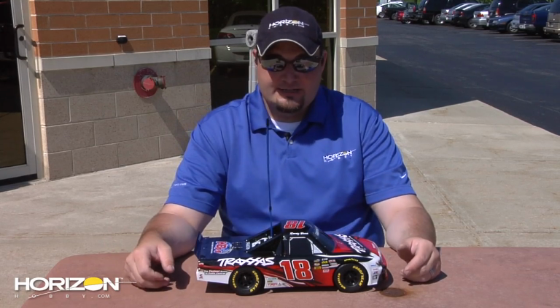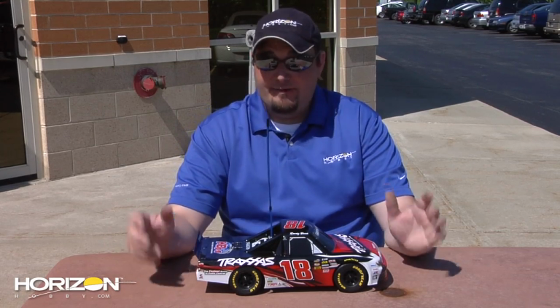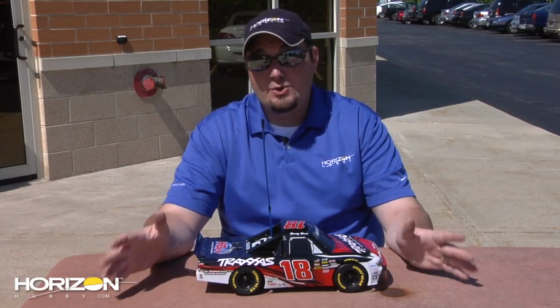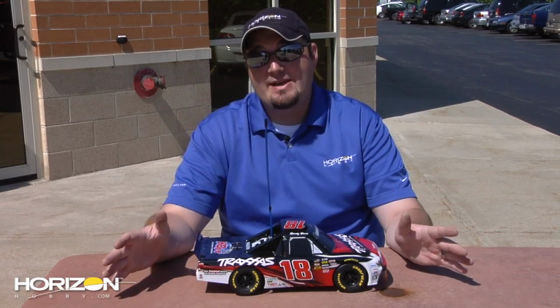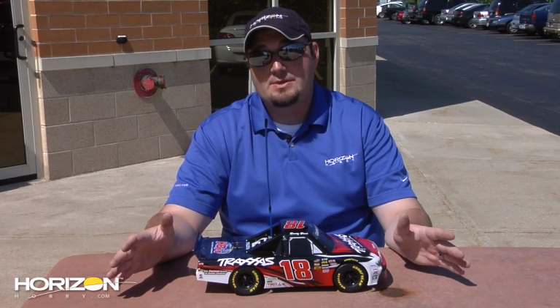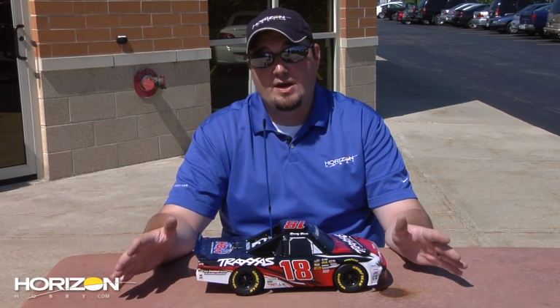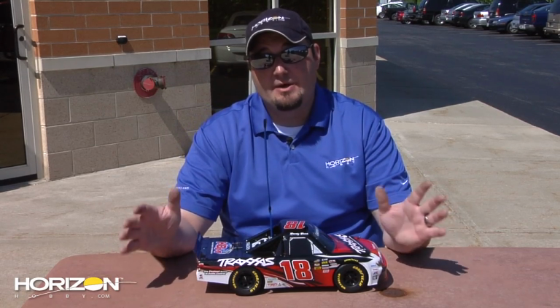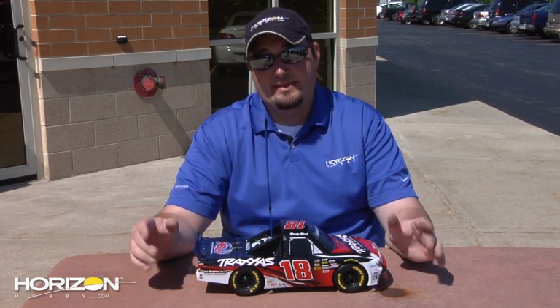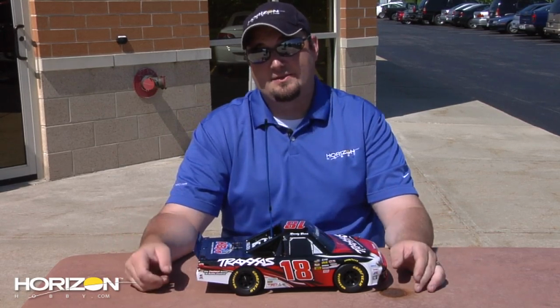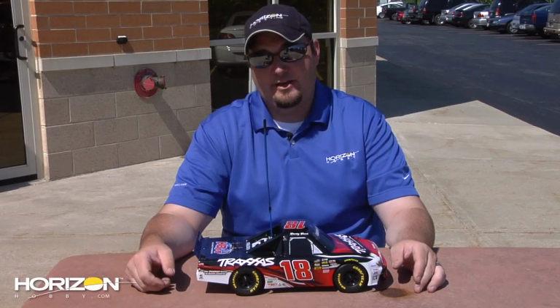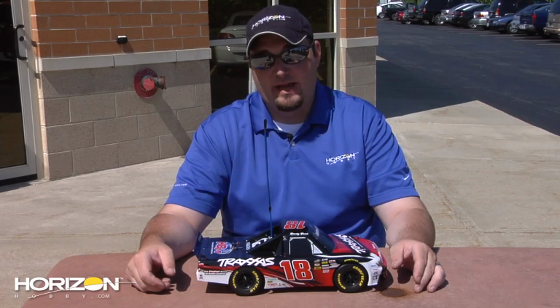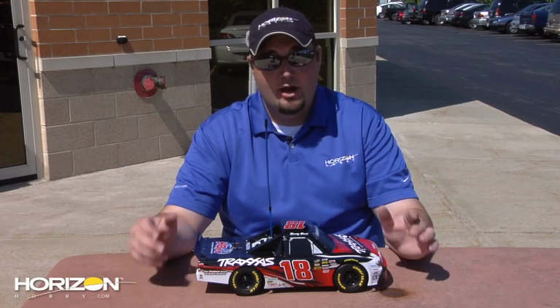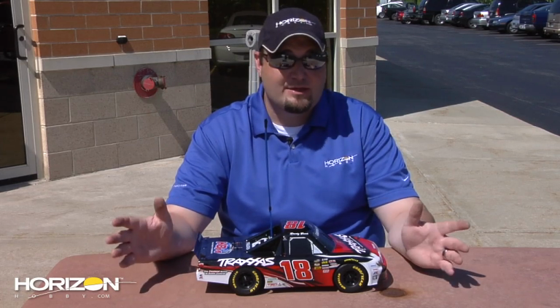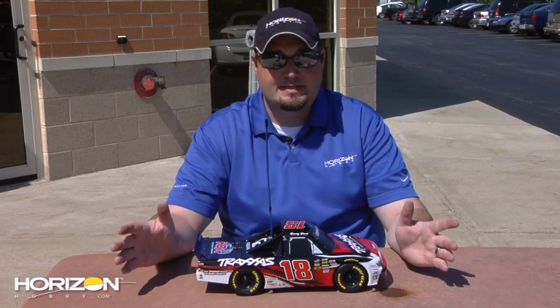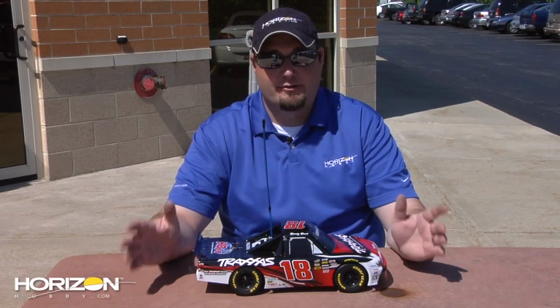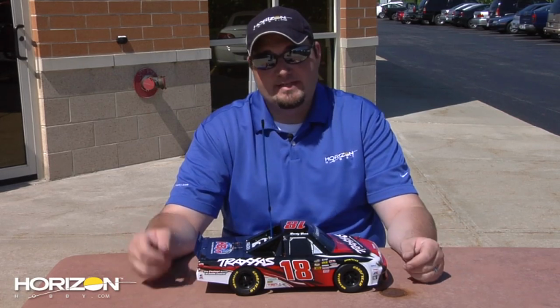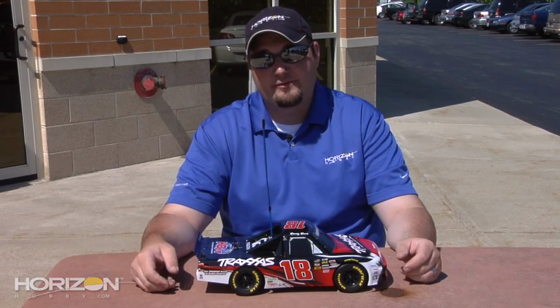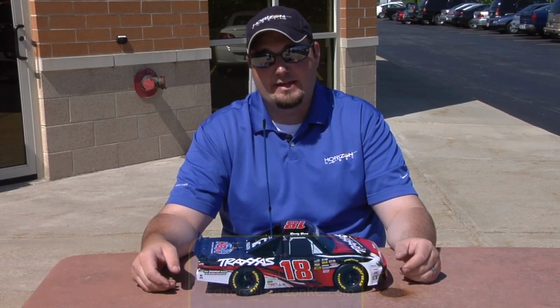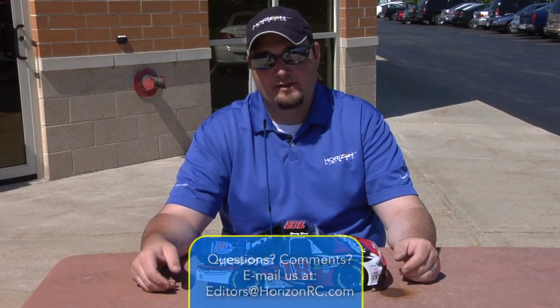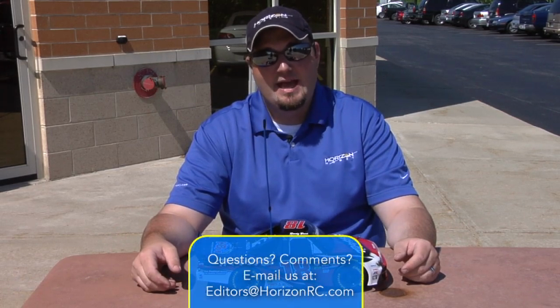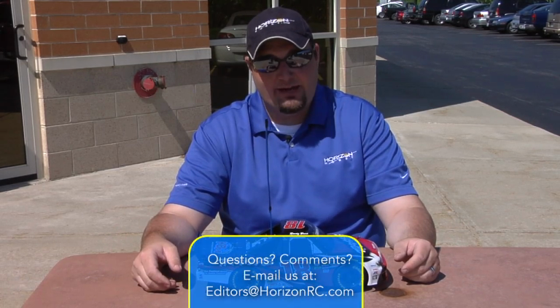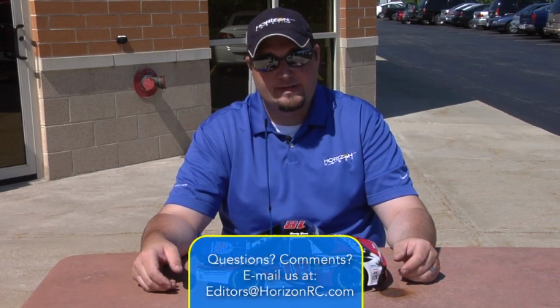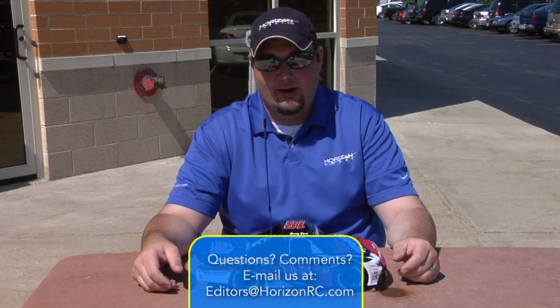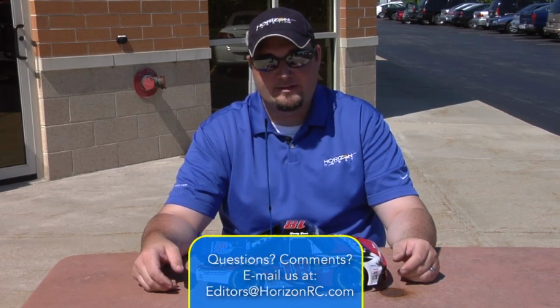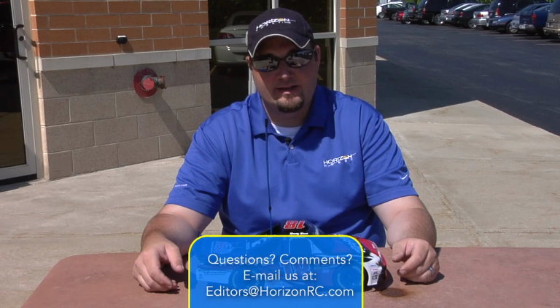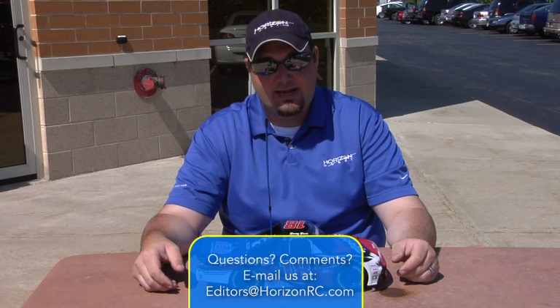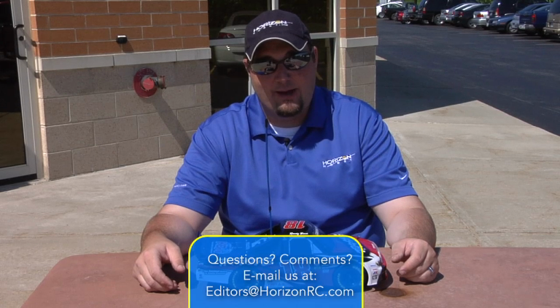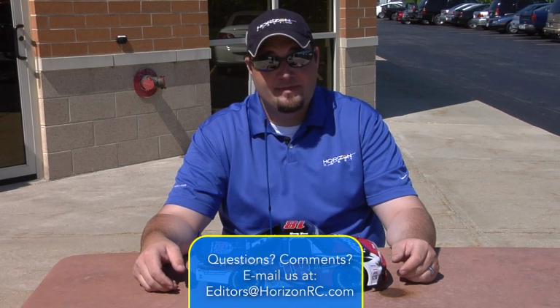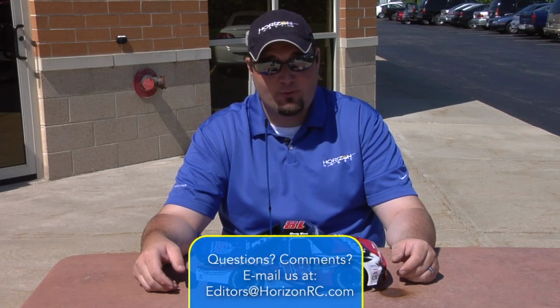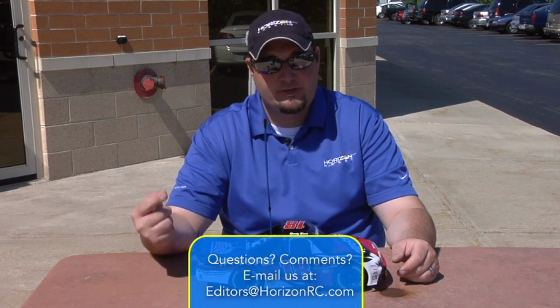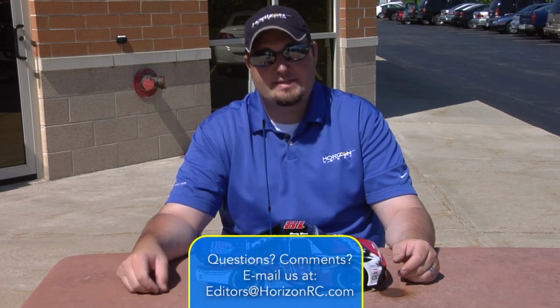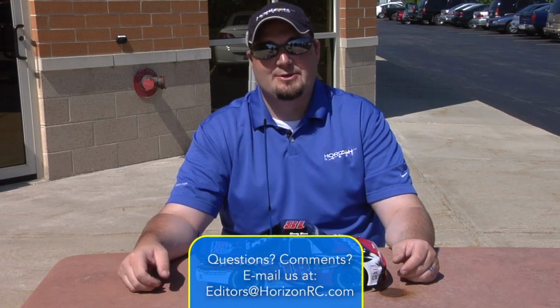If you have any comments or questions about anything you've seen here today or anything RC in general, please feel free to email us at editors@horizonrc.com. Thanks for watching — we'll see you soon.